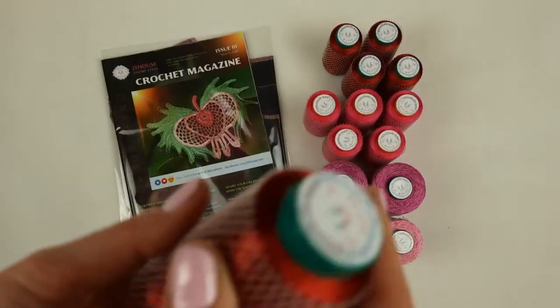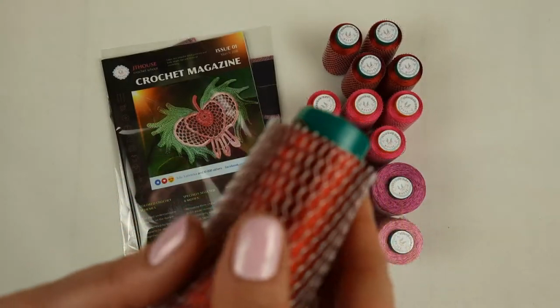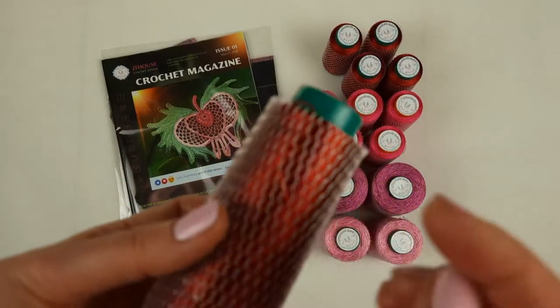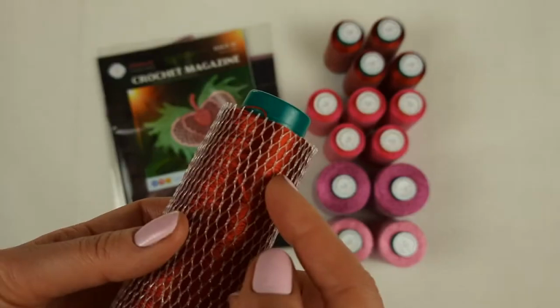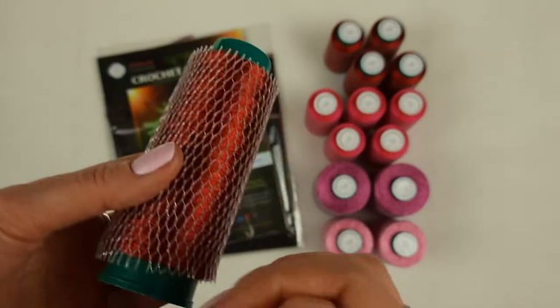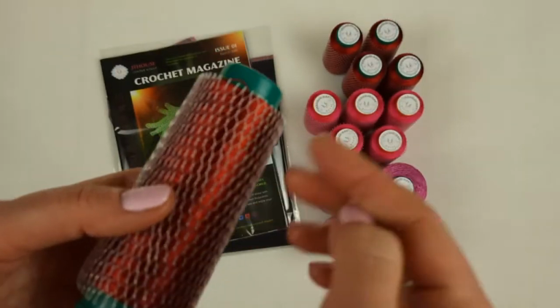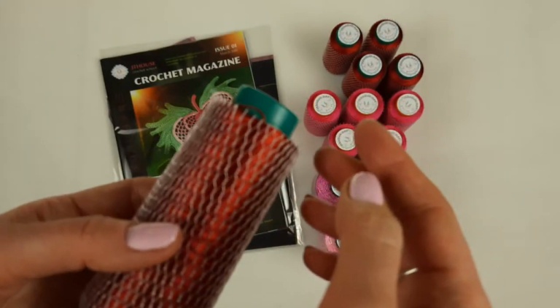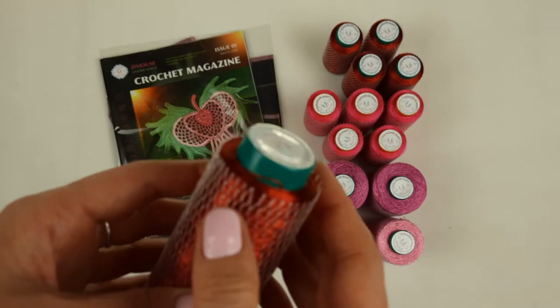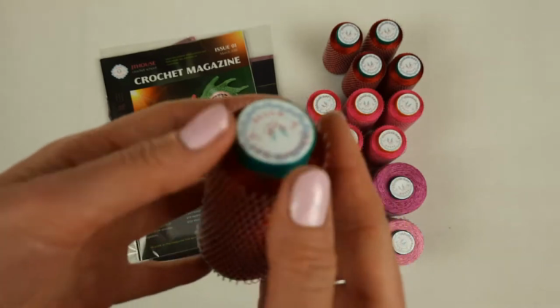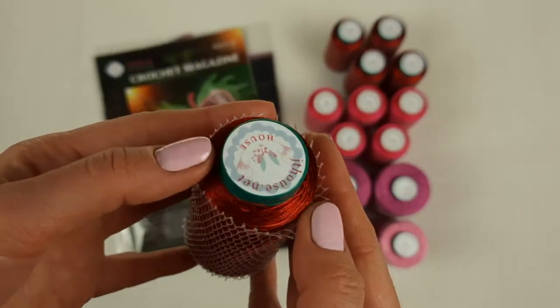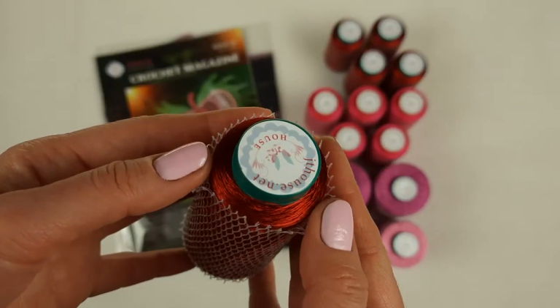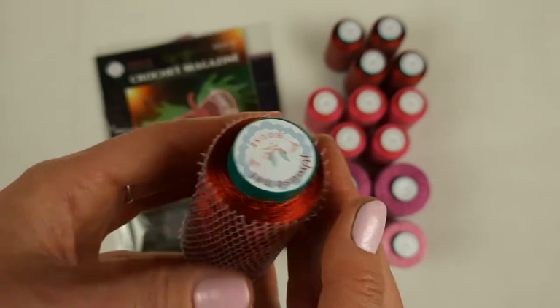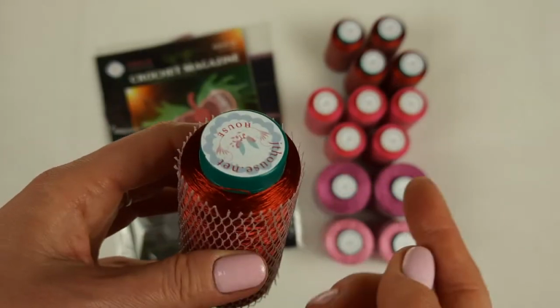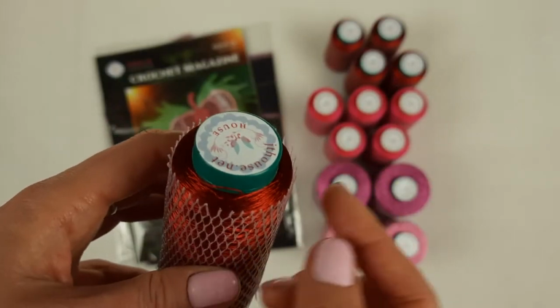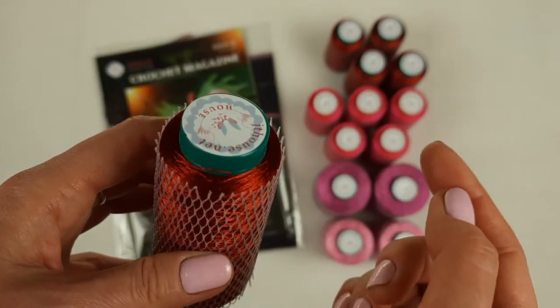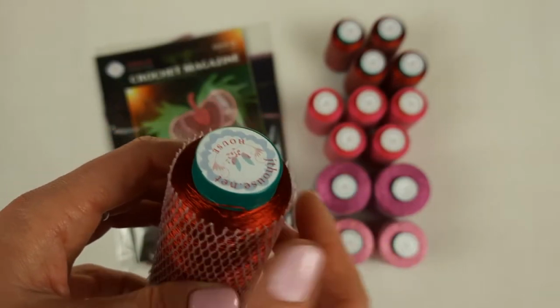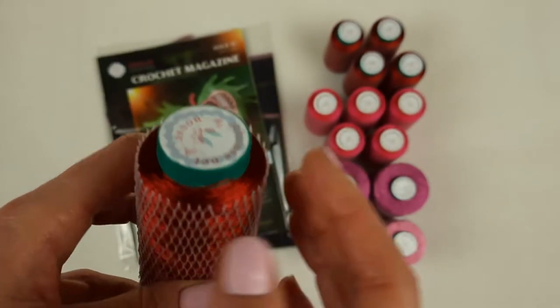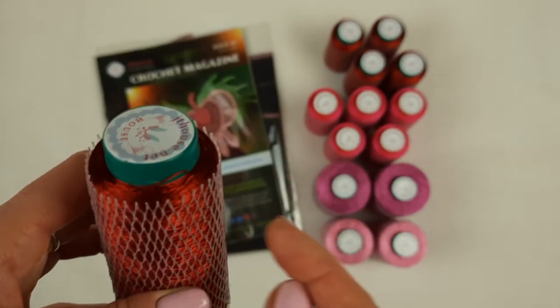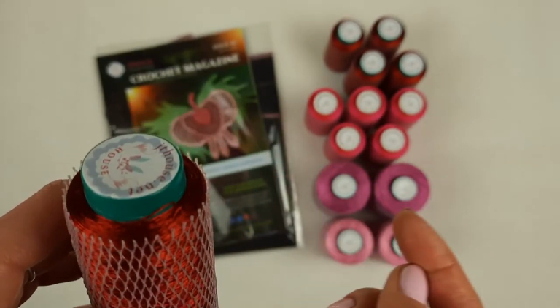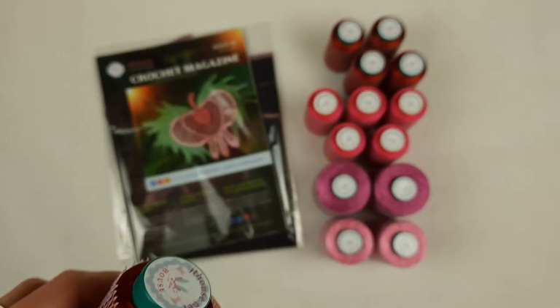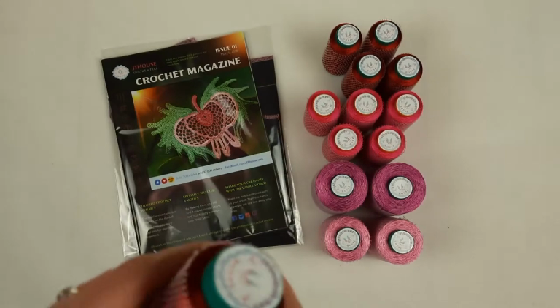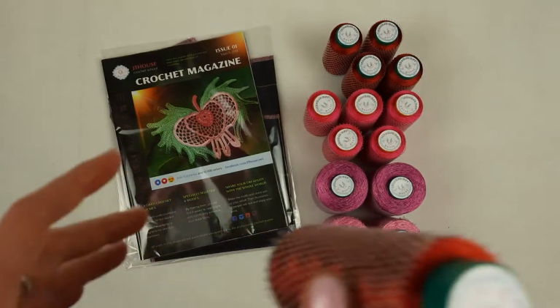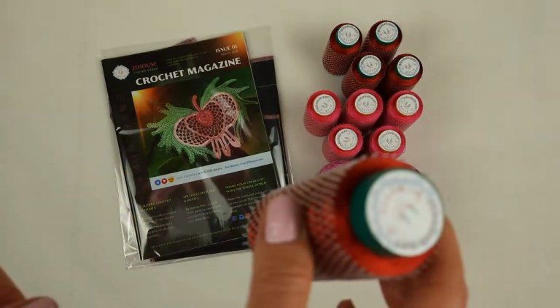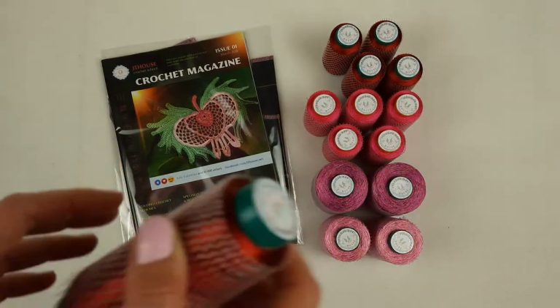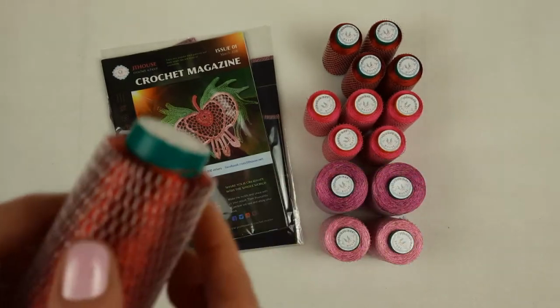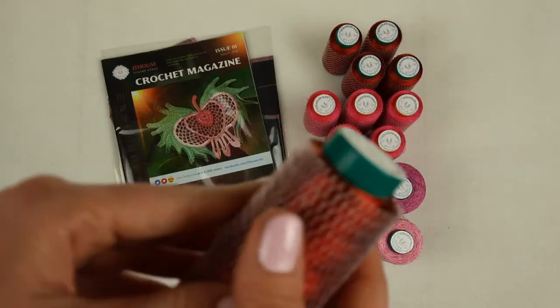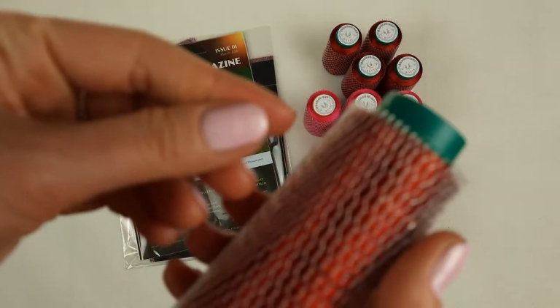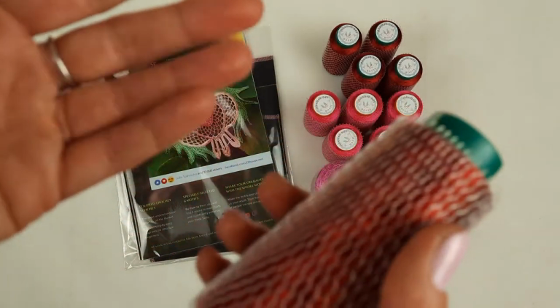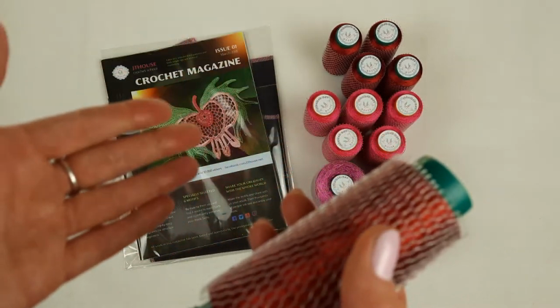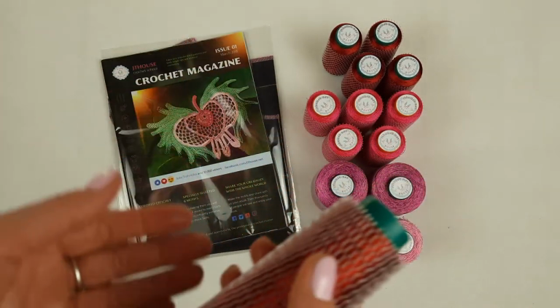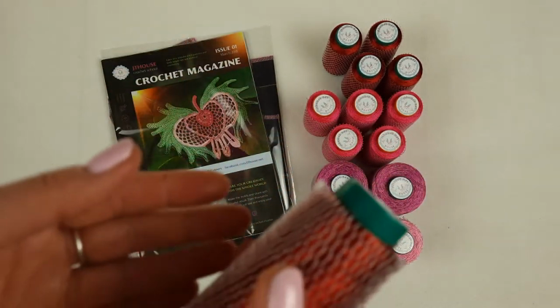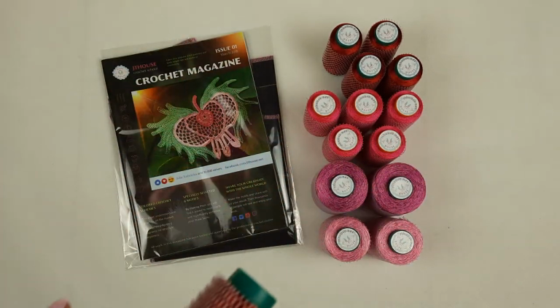I love to make a transition of colors. When you have a thin thread like this, you can change colors step-by-step. So we have five cones — let's pack them; in total 250 grams.